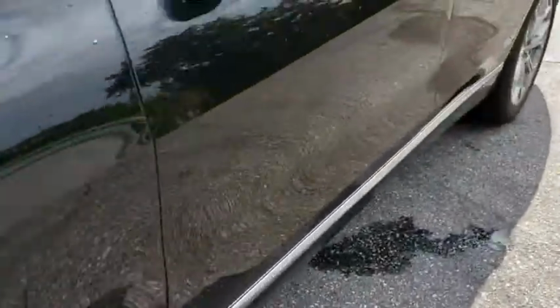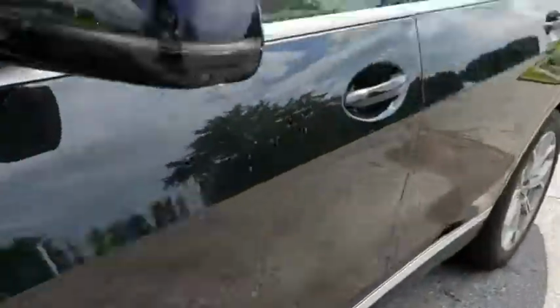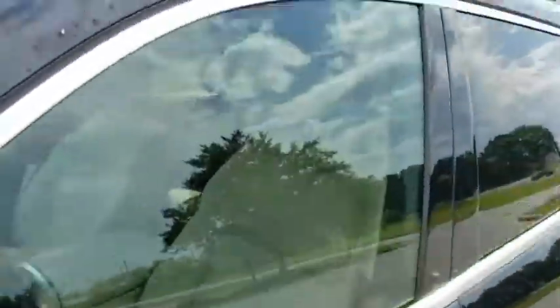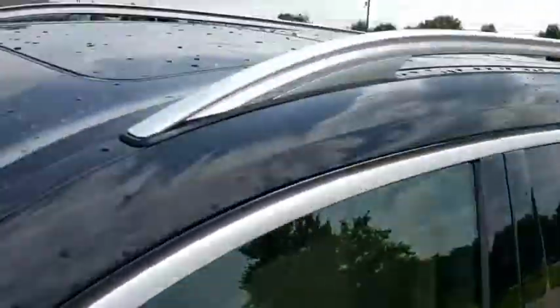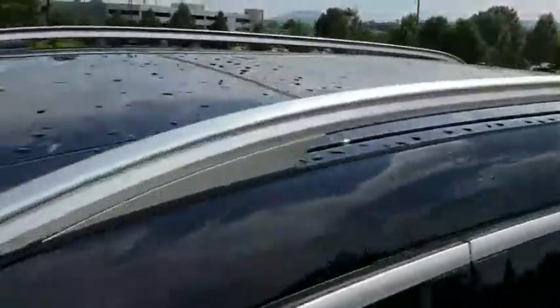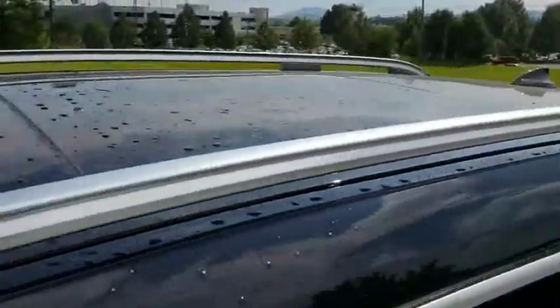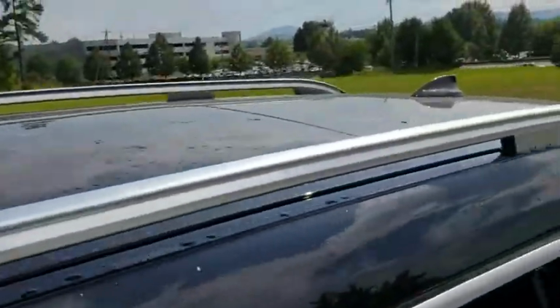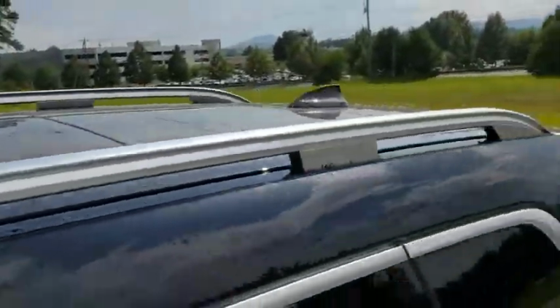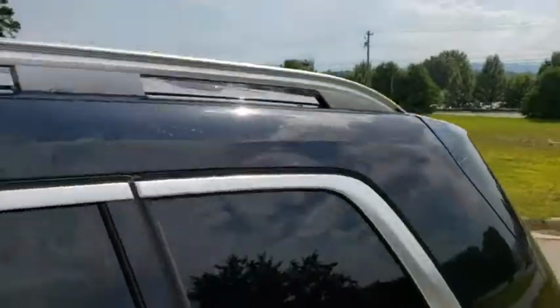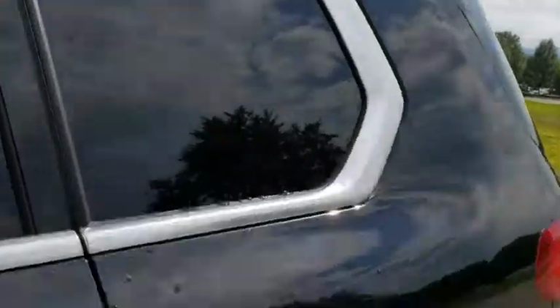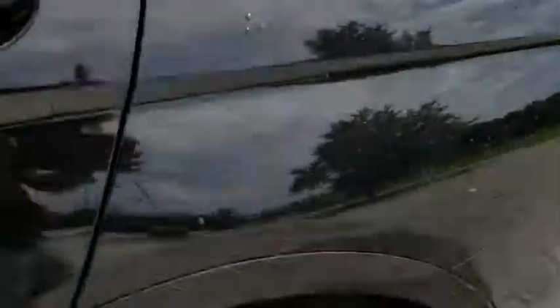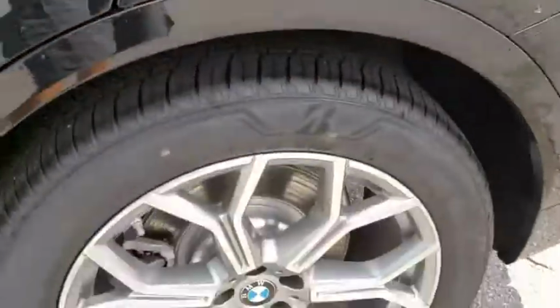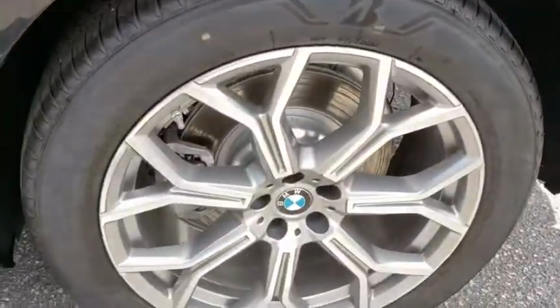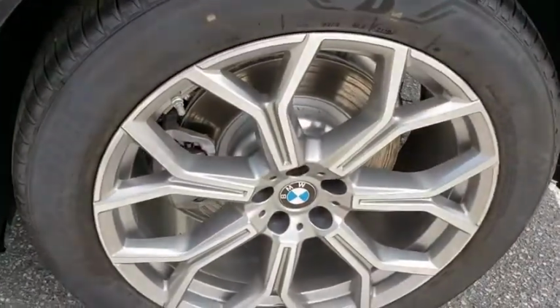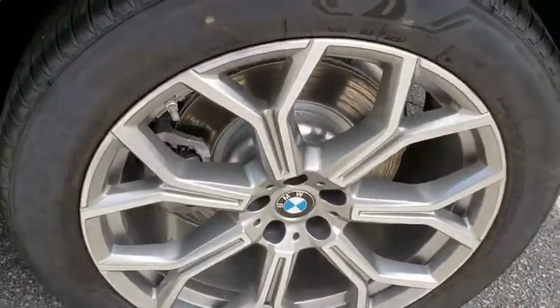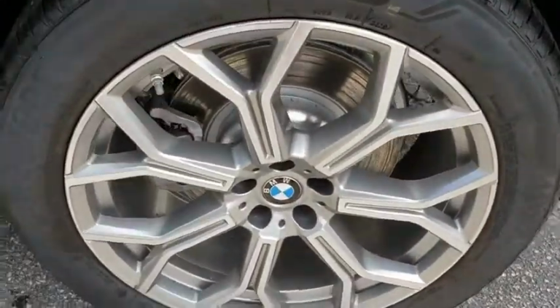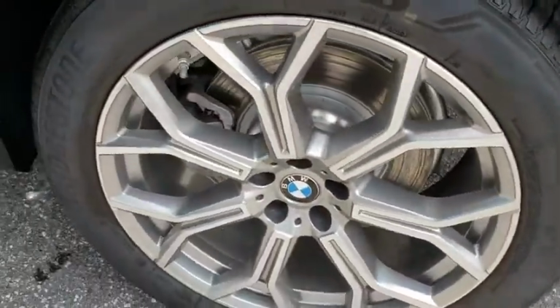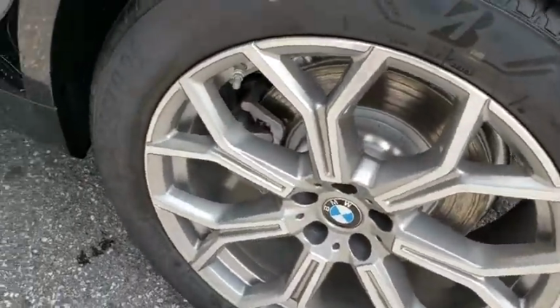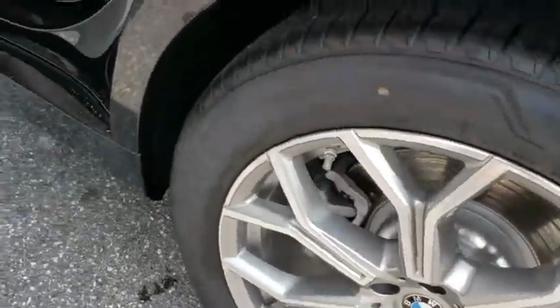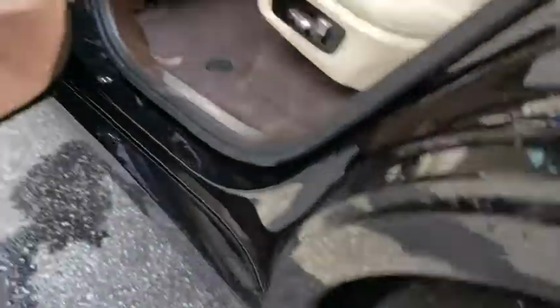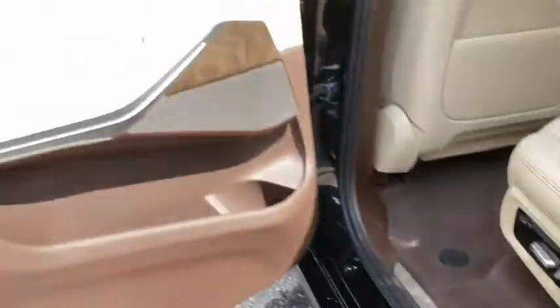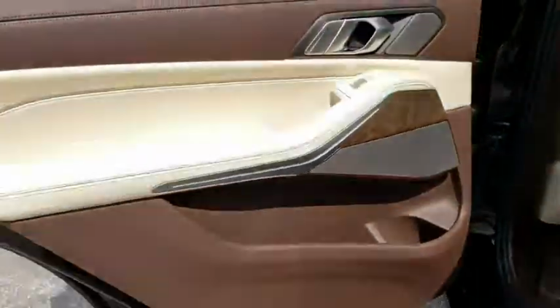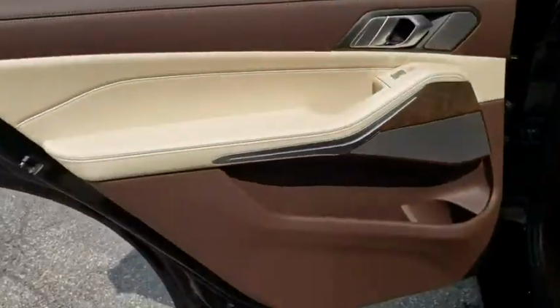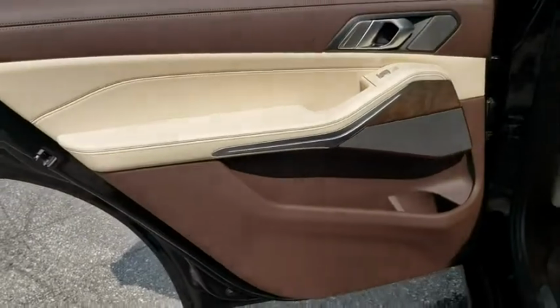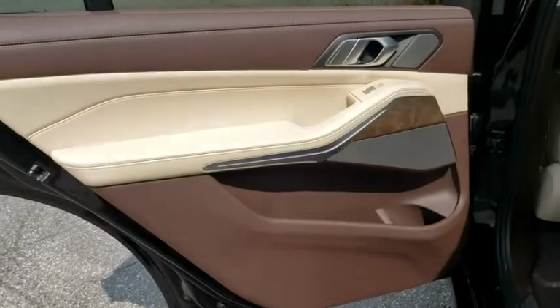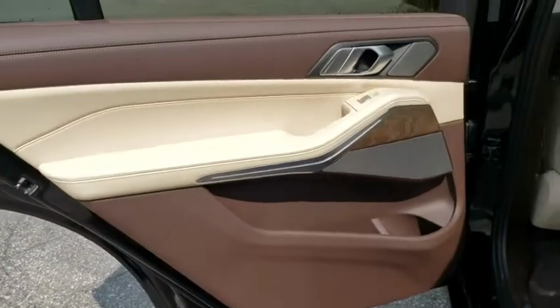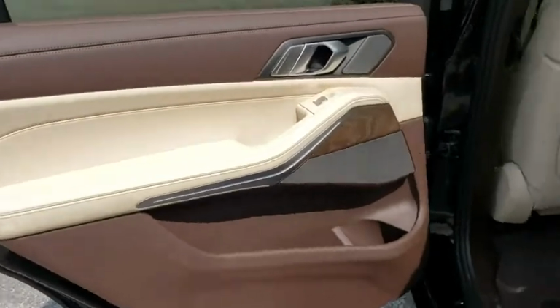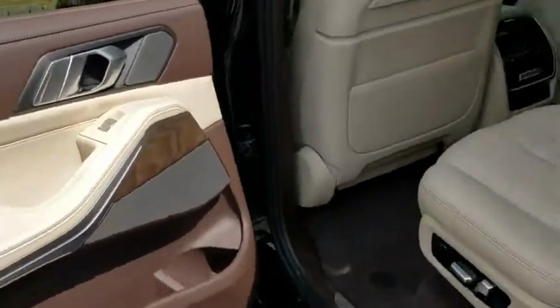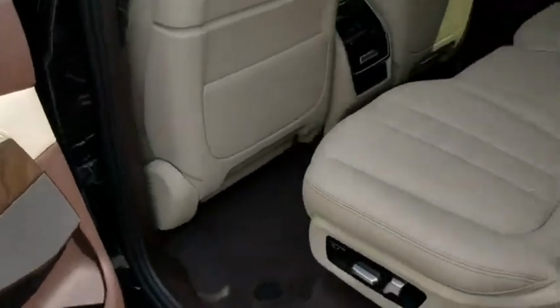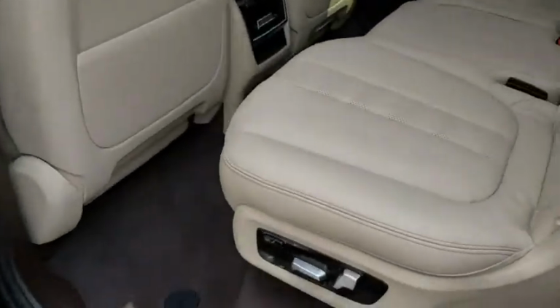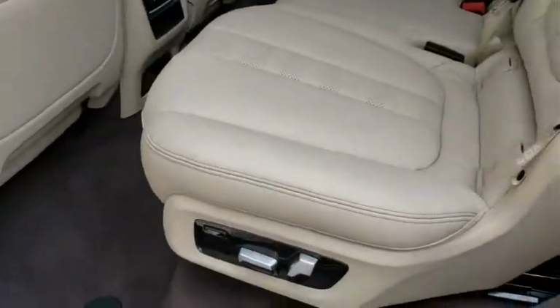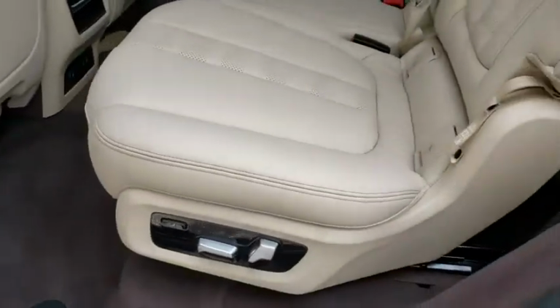Lane departure warning, leather-wrapped steering wheel, Bluetooth, adjustable steering wheel, power steering, auto-dimming rear-view mirror, keyless start, floor mats, hard-disk drive media storage.